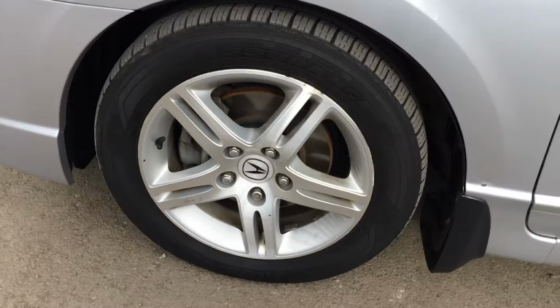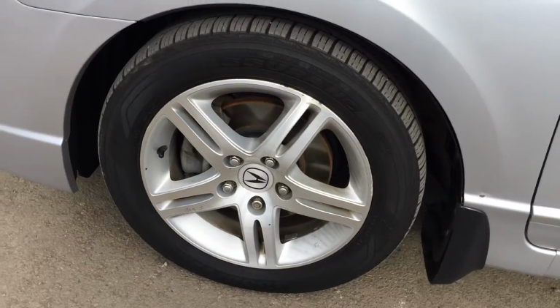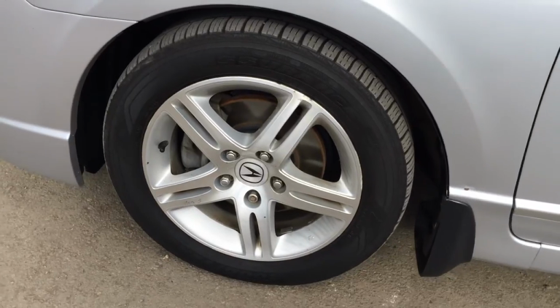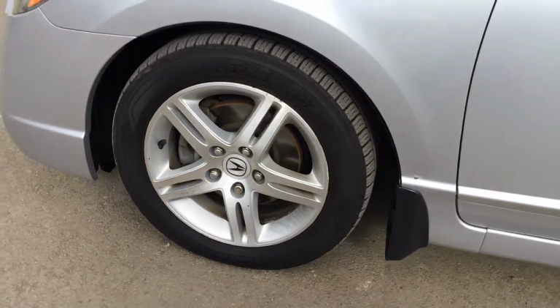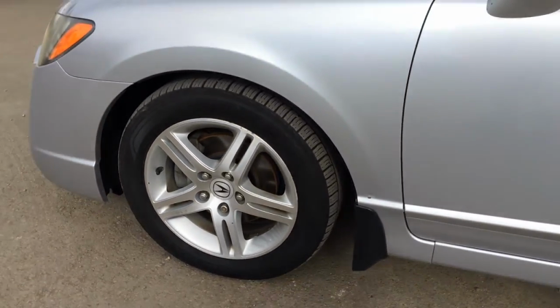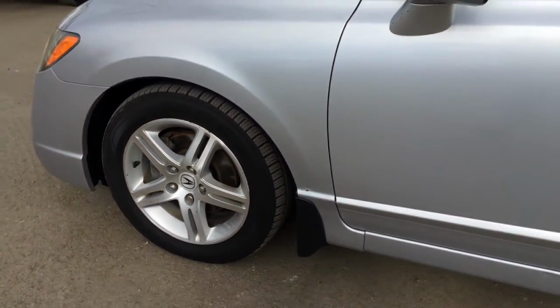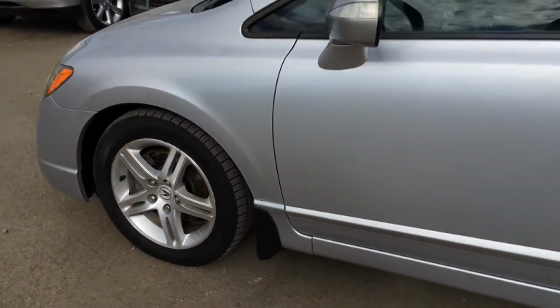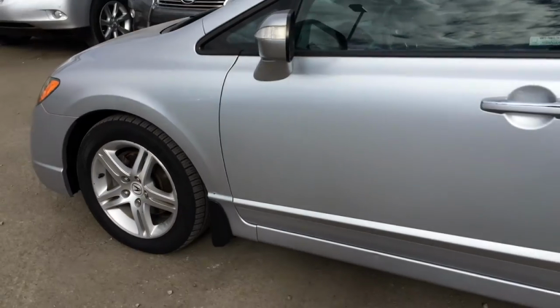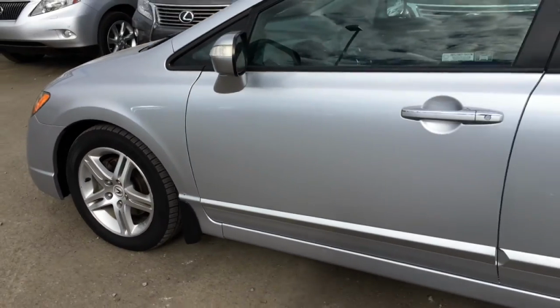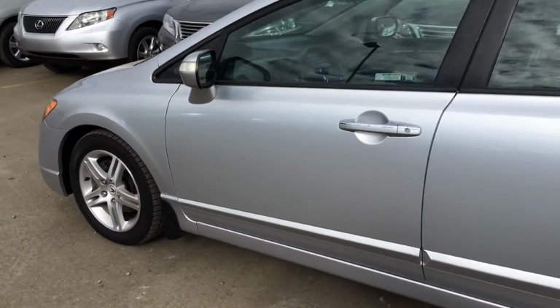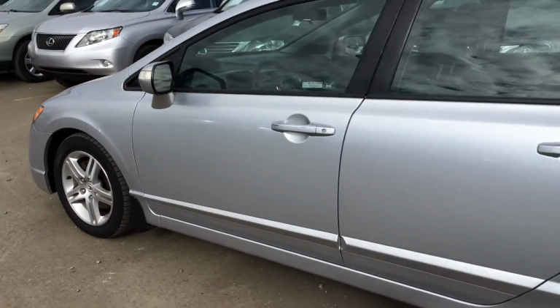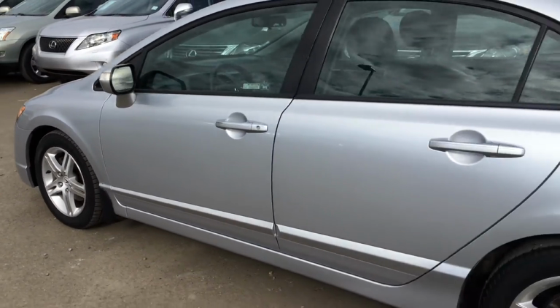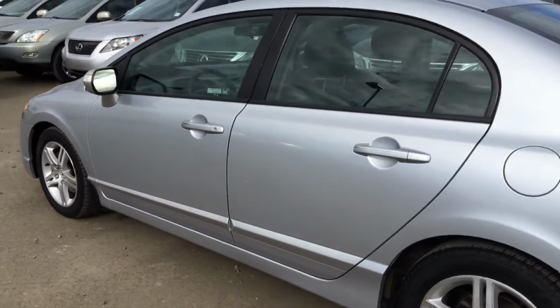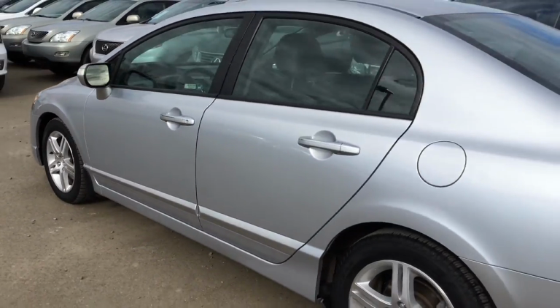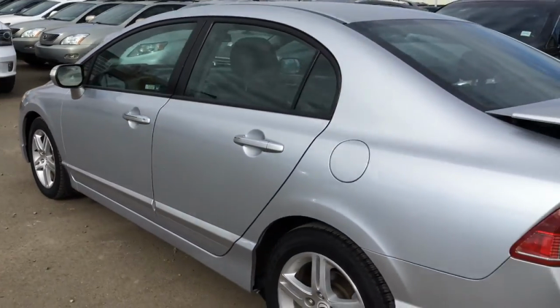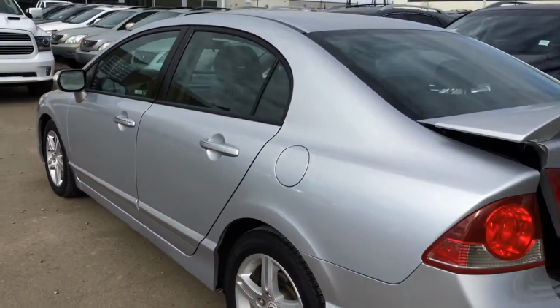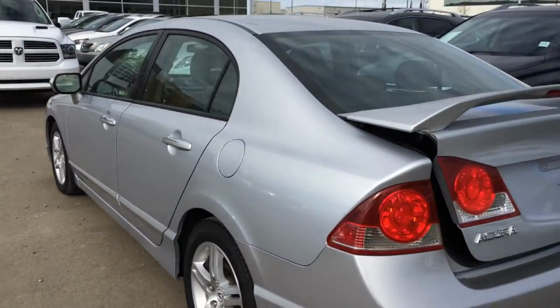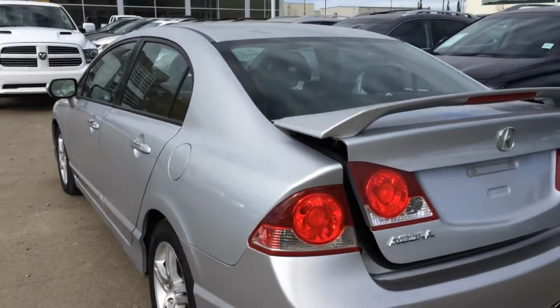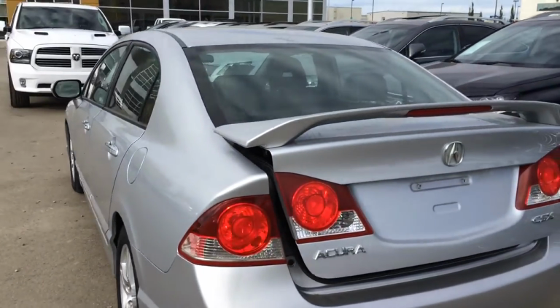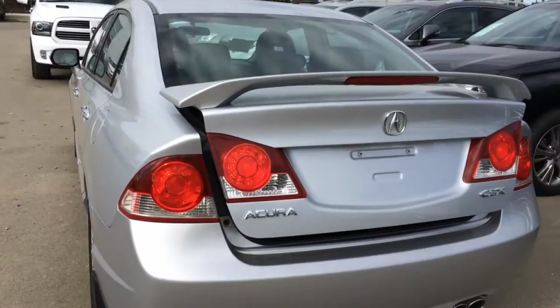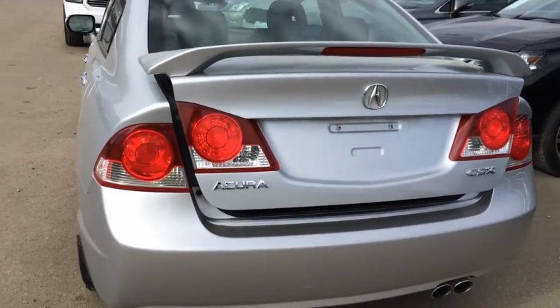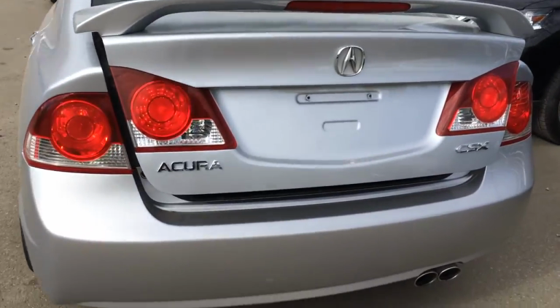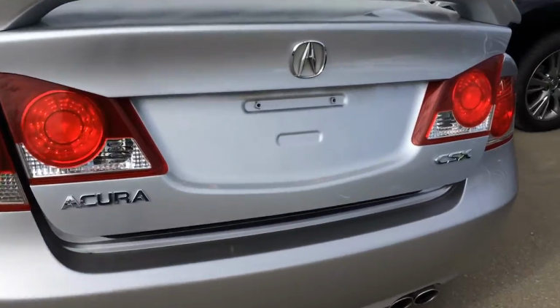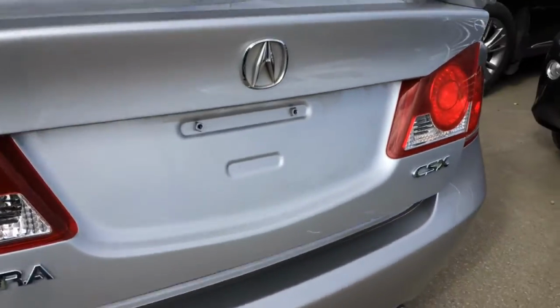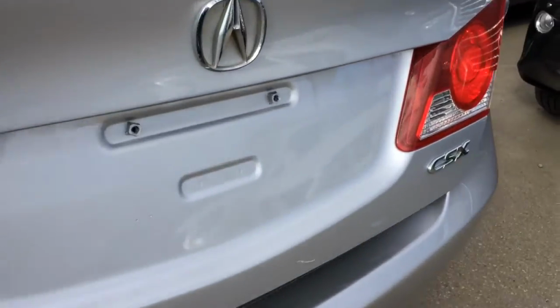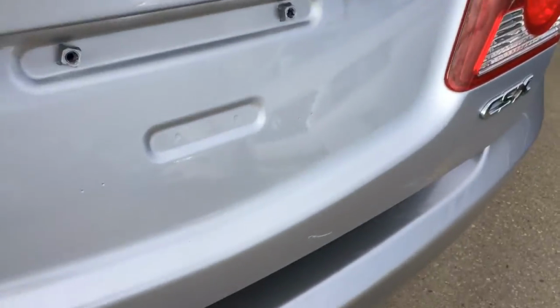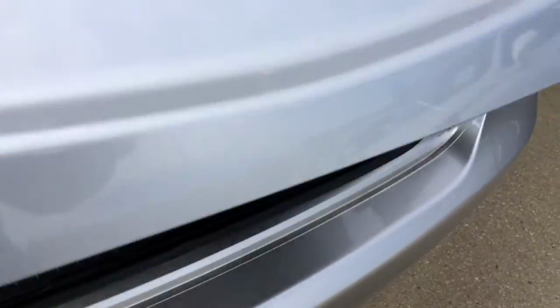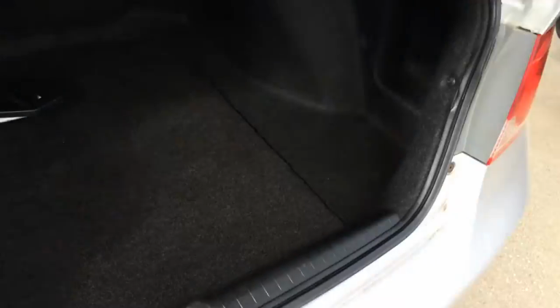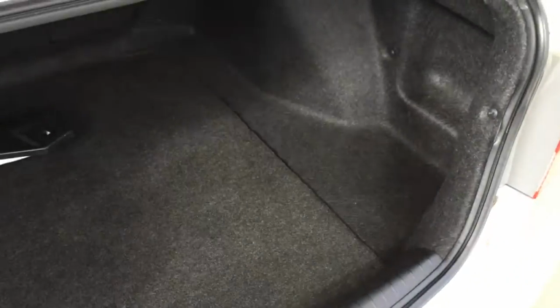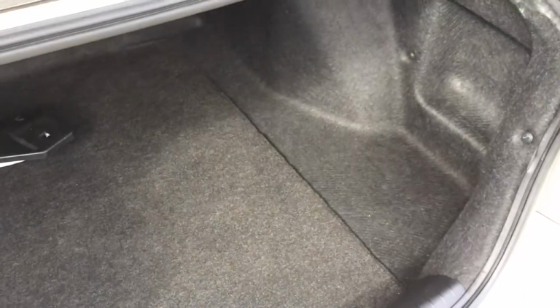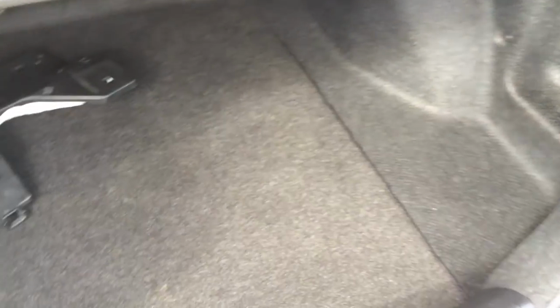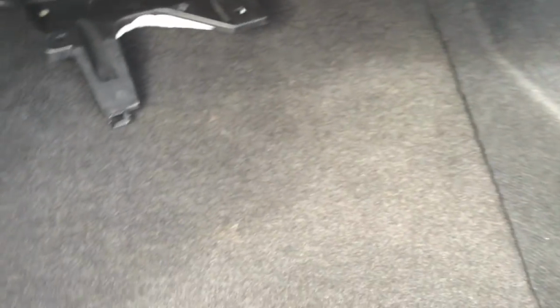16-inch wheels with locking lug nuts. You have your keyless entry and rear spoiler. You have remote trunk release. Your compact spare tire and jack are located underneath the floor.